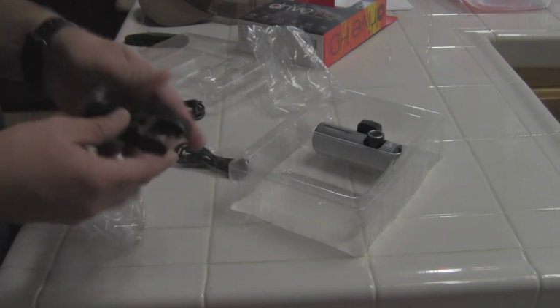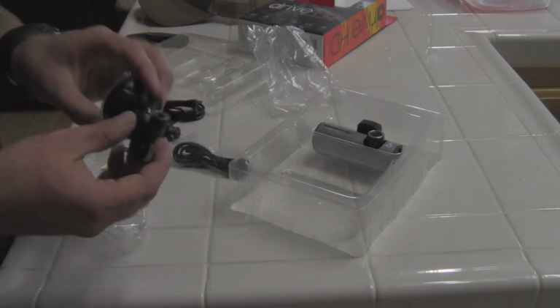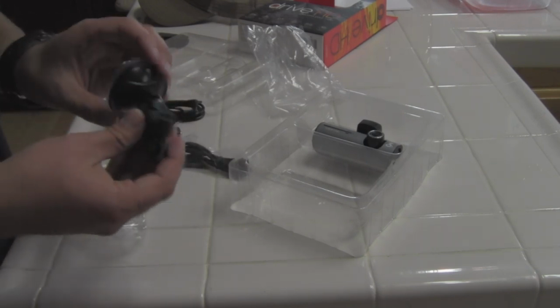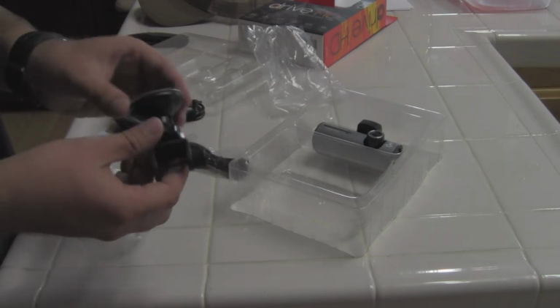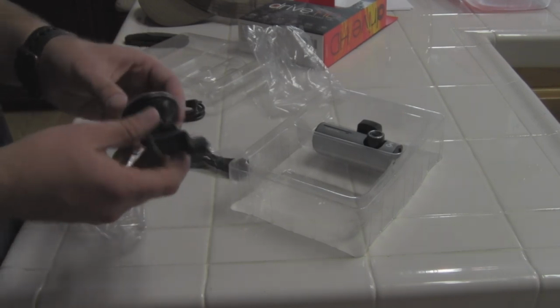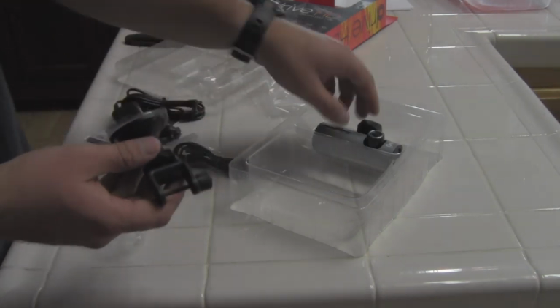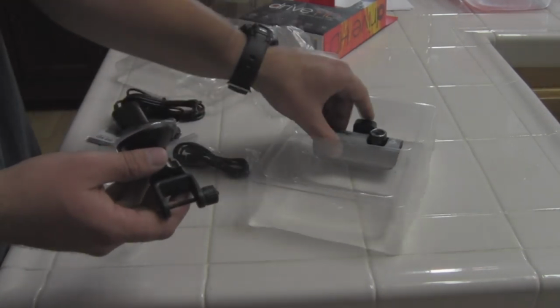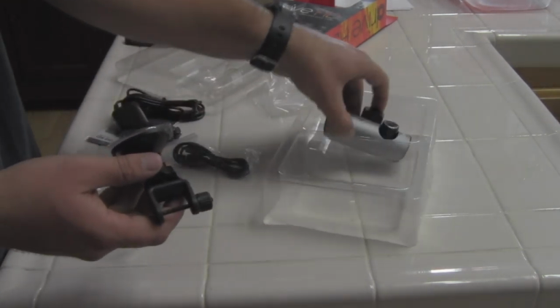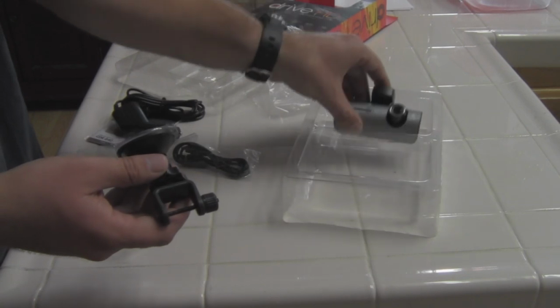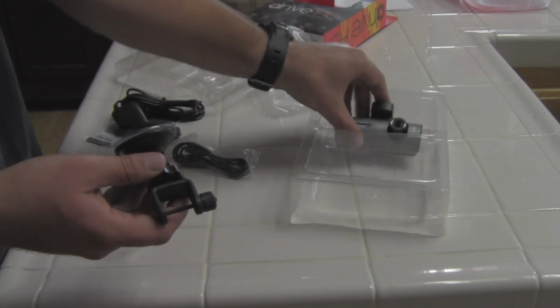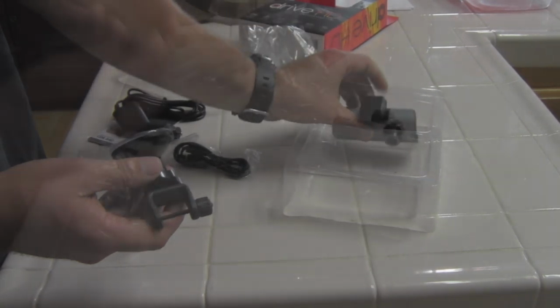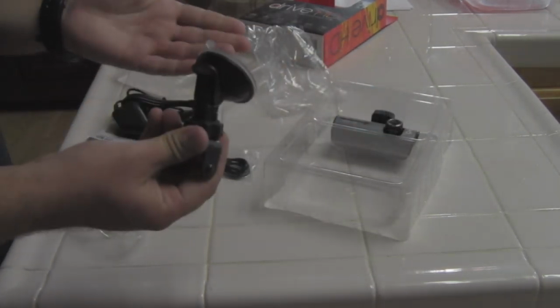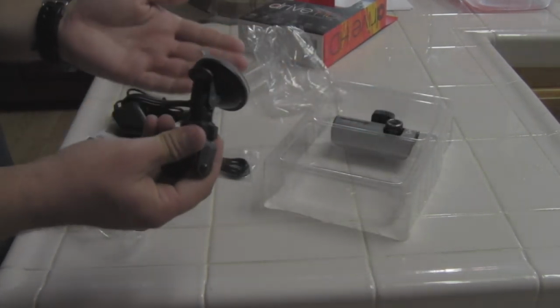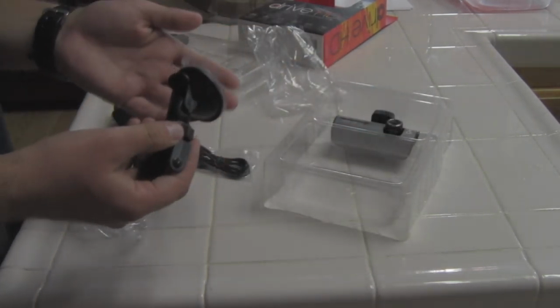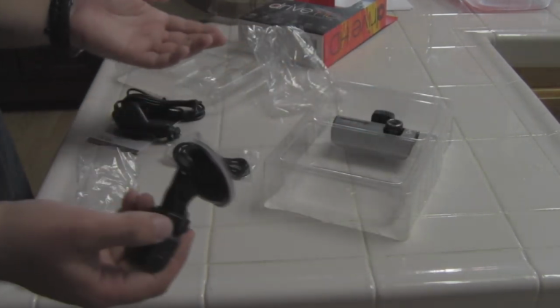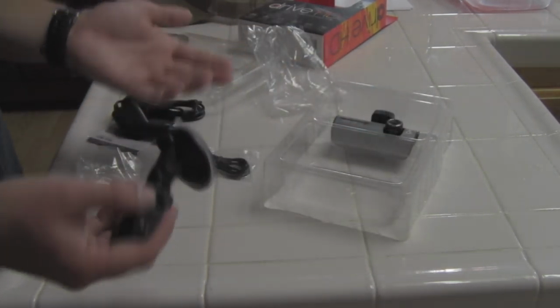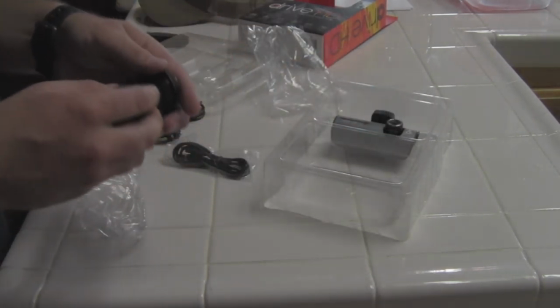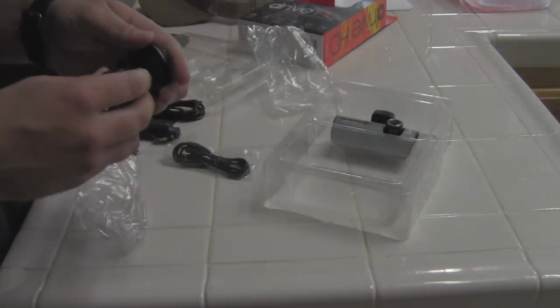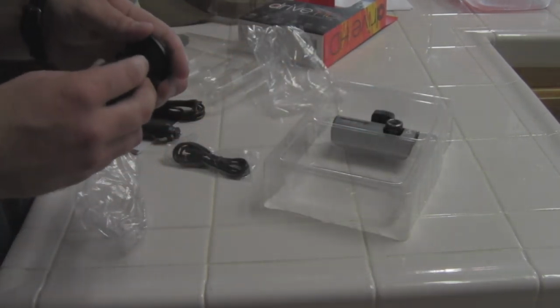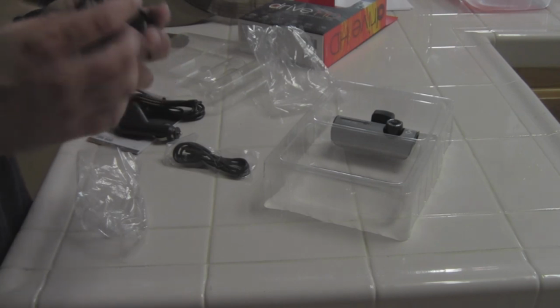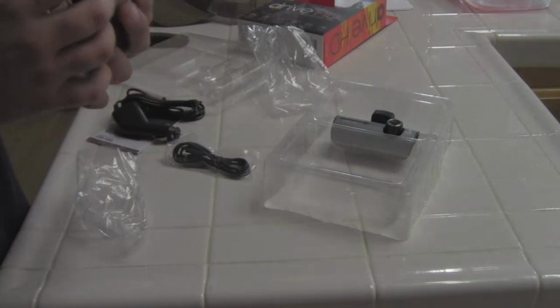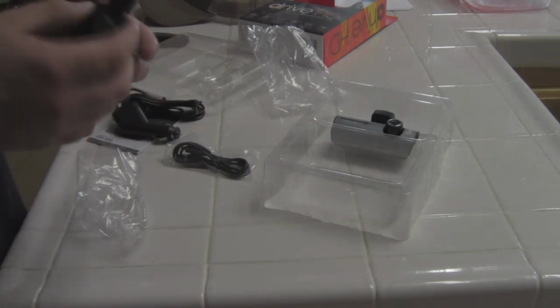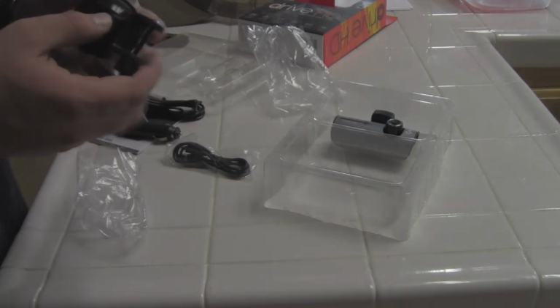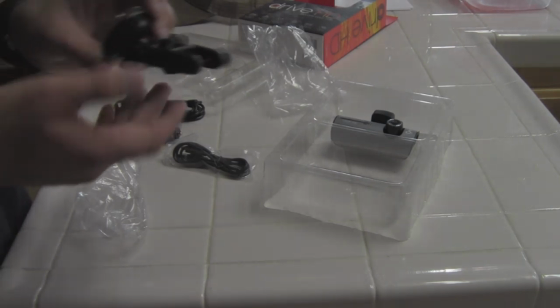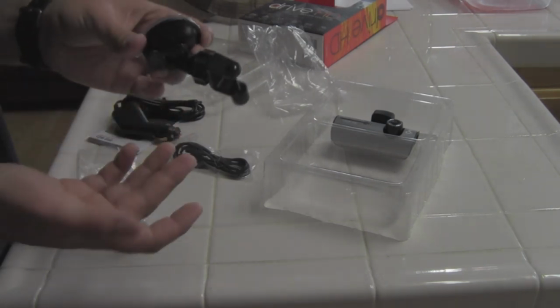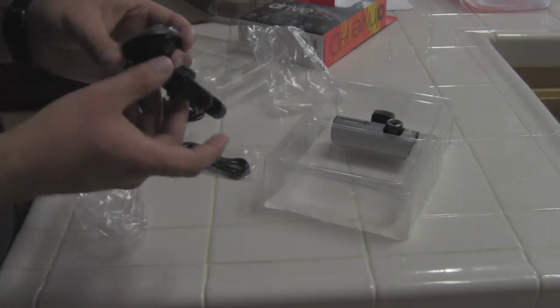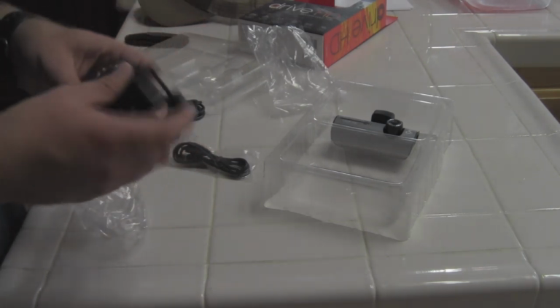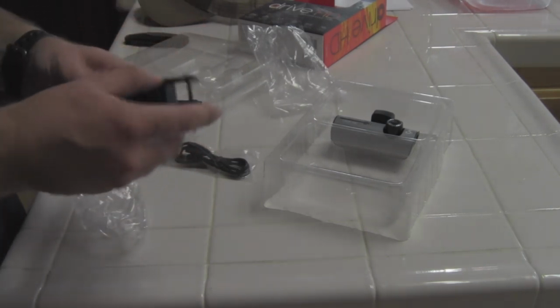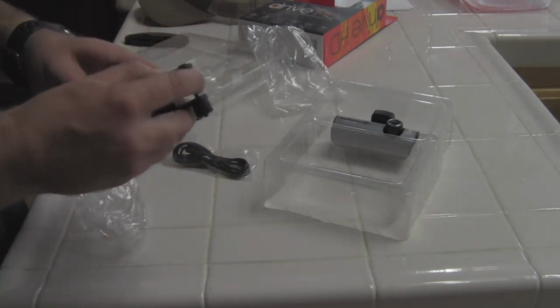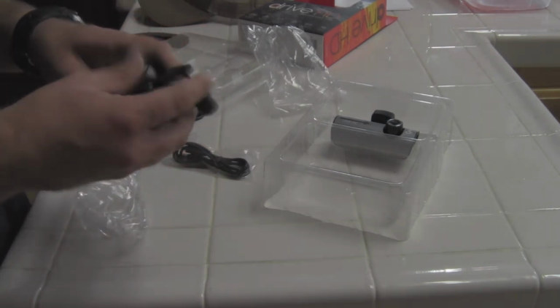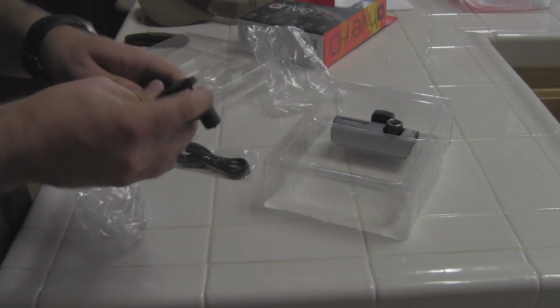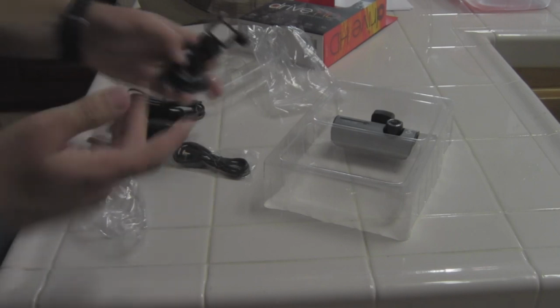Another thing we've got here is what looks like the mount for the actual unit itself. It's a relatively durable mount — they don't need to be rock solid, but it's good that it's not made out of cheap plastic either. It's not as durable as it could be, but it definitely feels good.